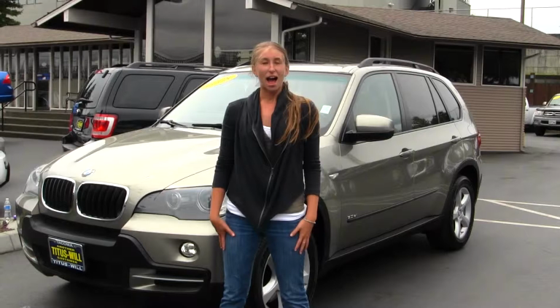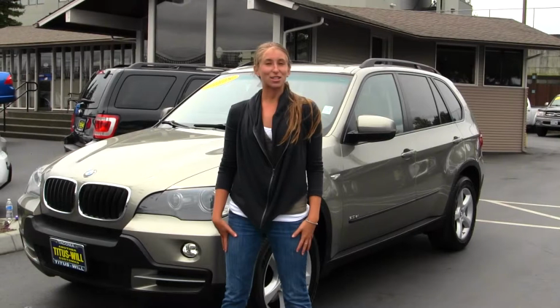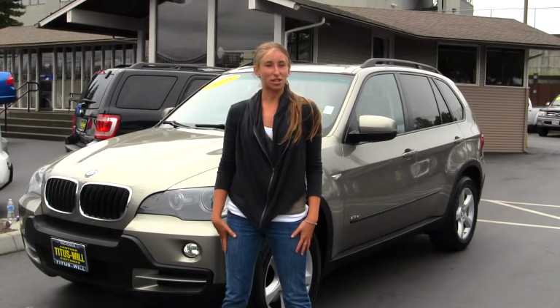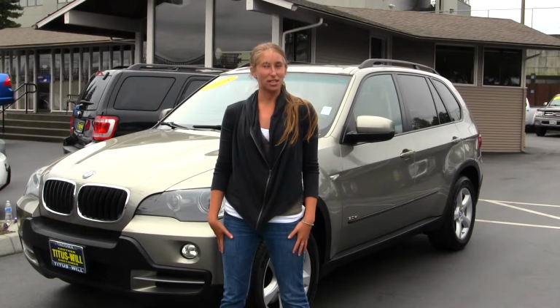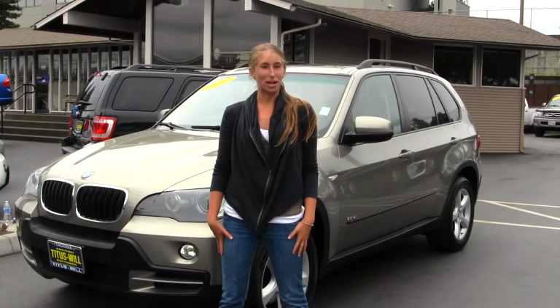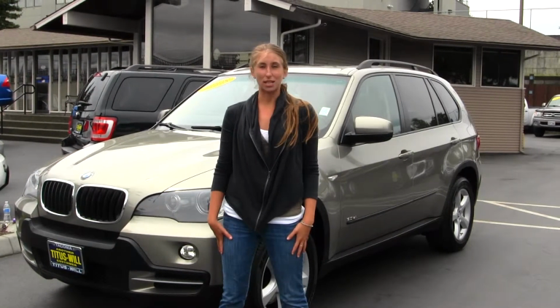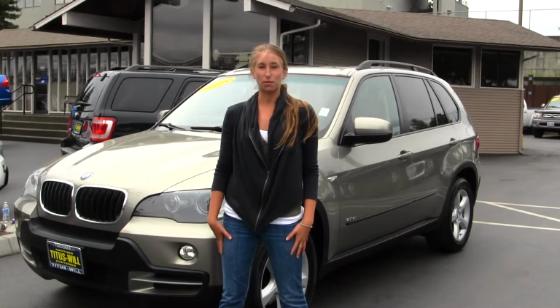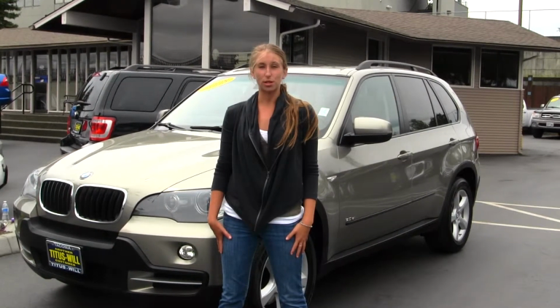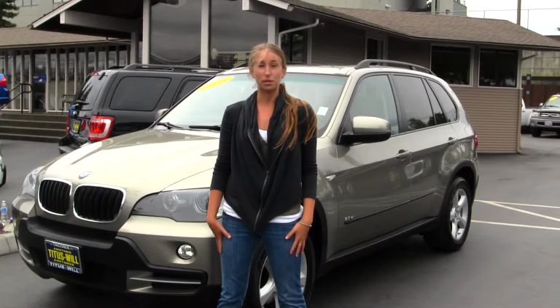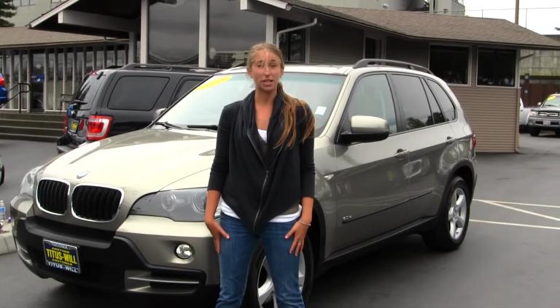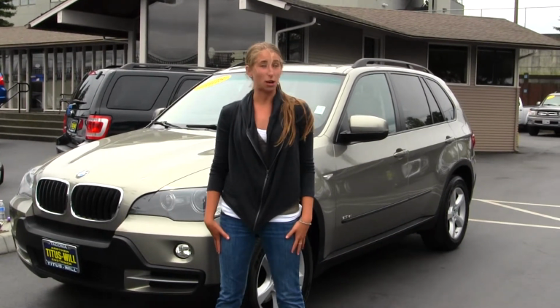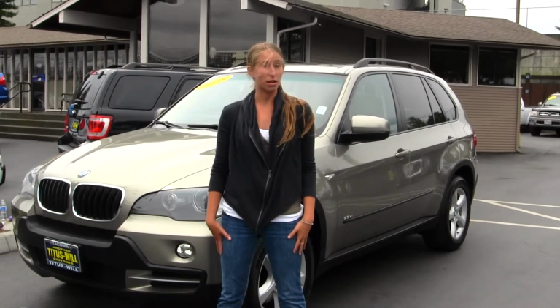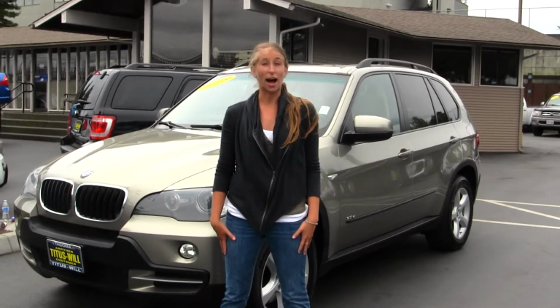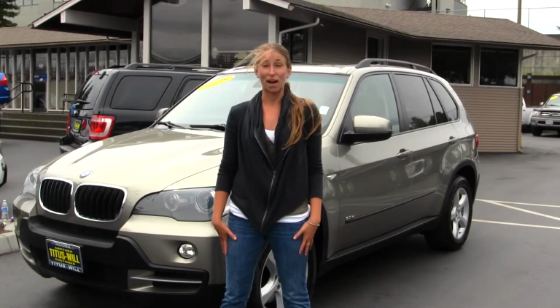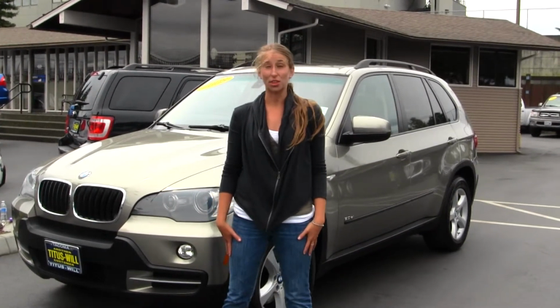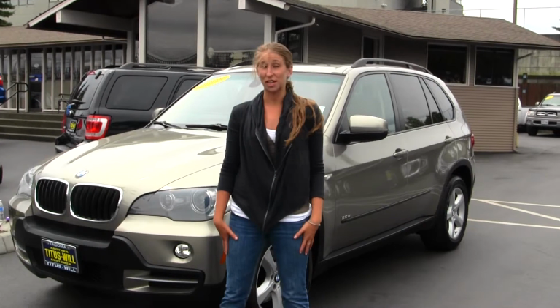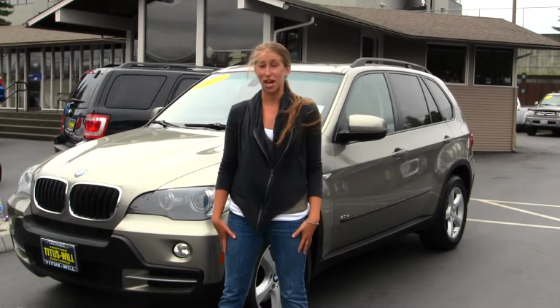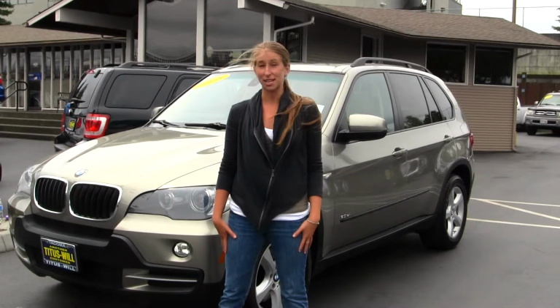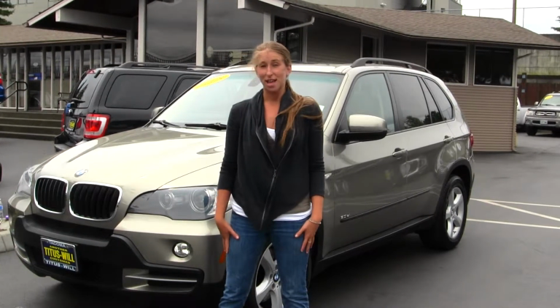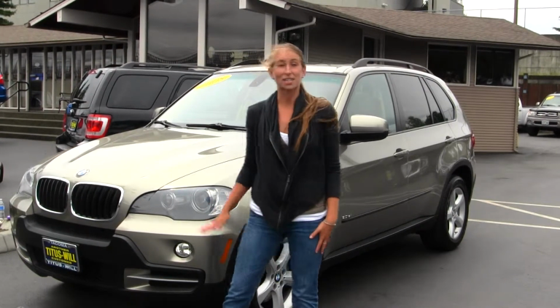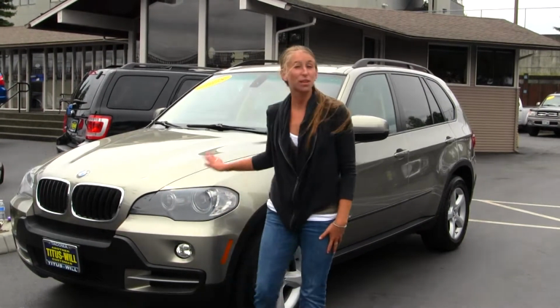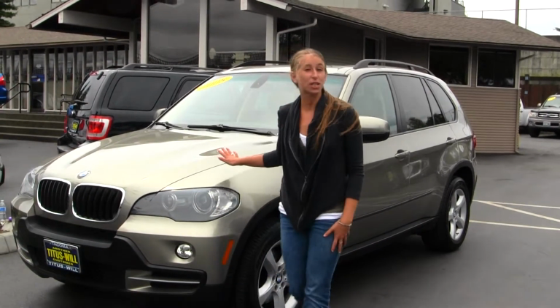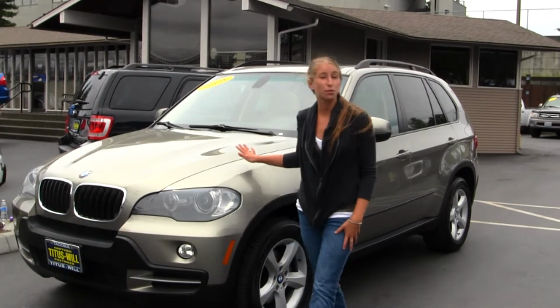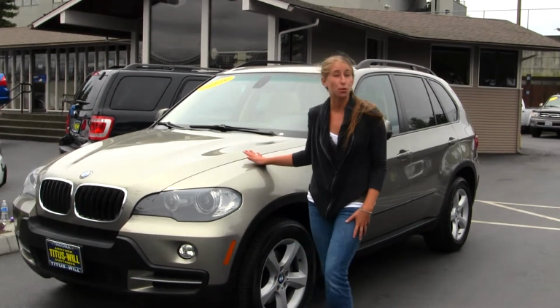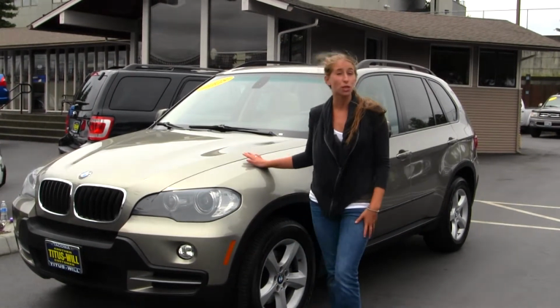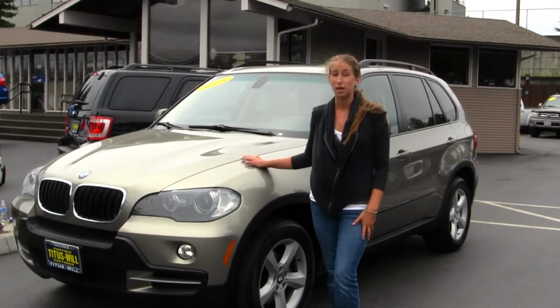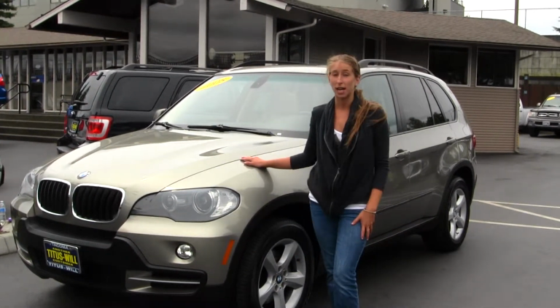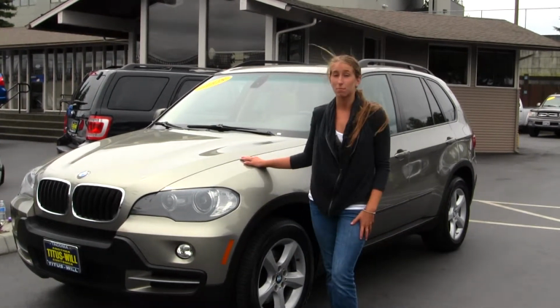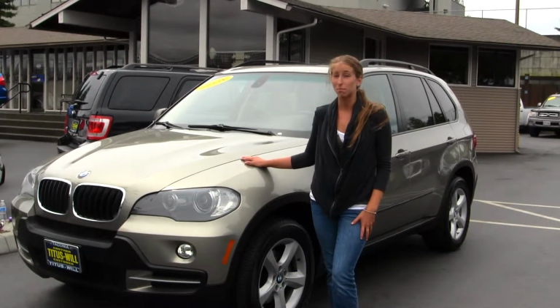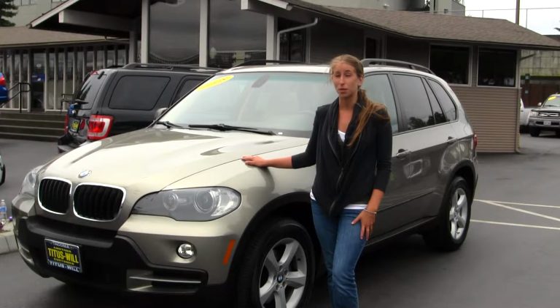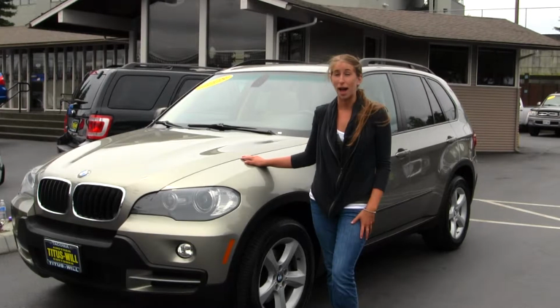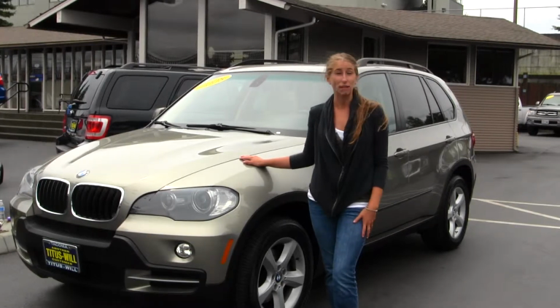Hi, this is Chelsea. Today I'm at Titus Will 4, located in Tacoma, off I-5, the 38th Street Exit. And today we're looking at this beautiful gold 2008 BMW X5.